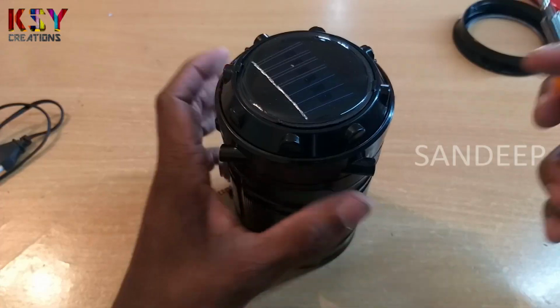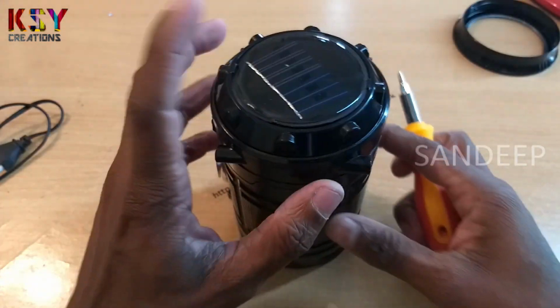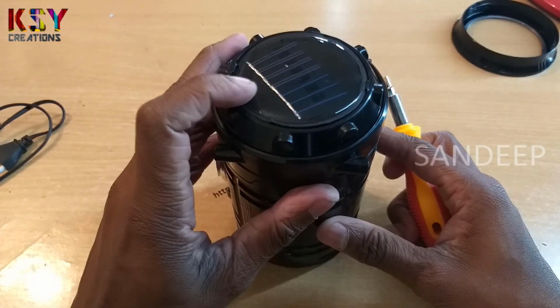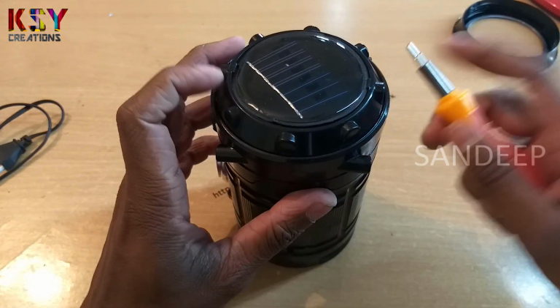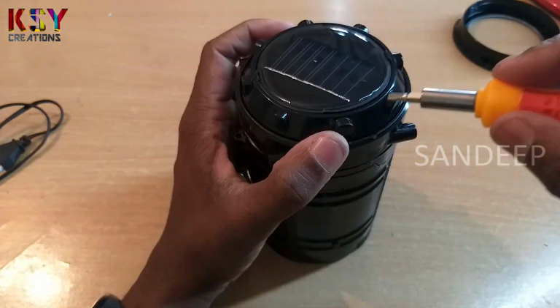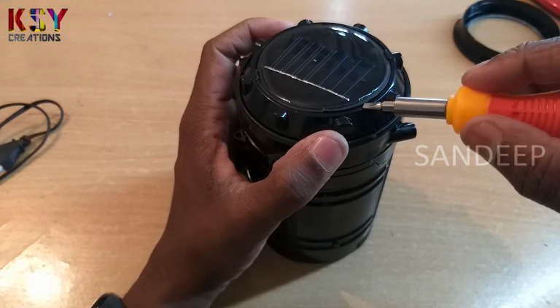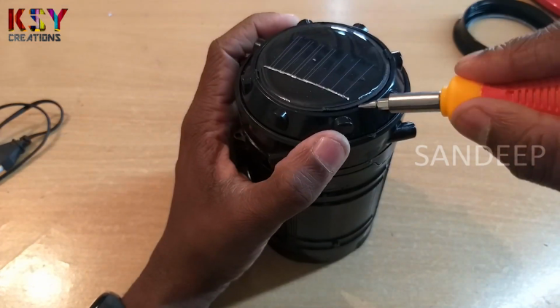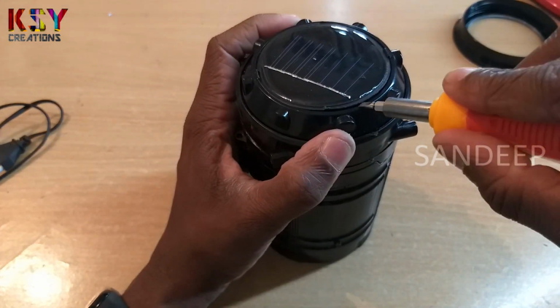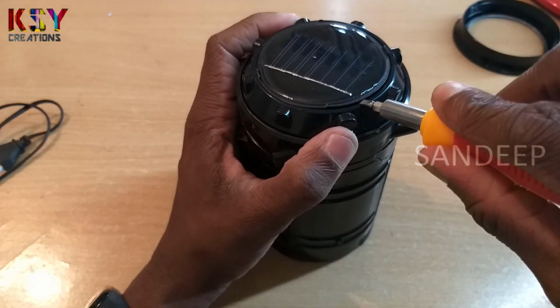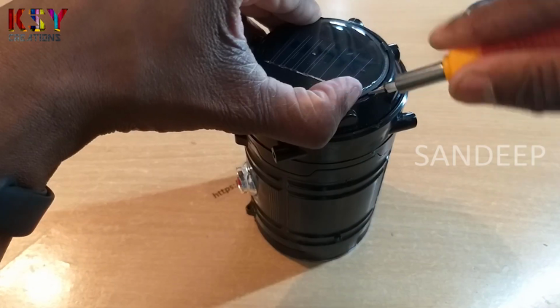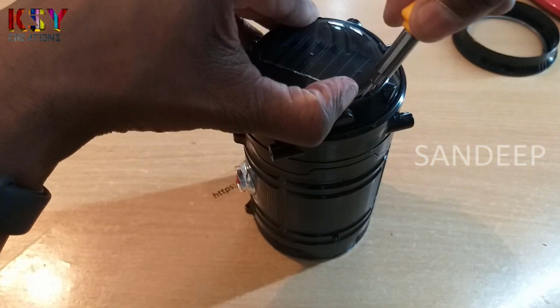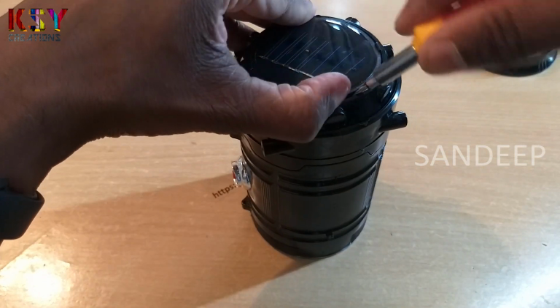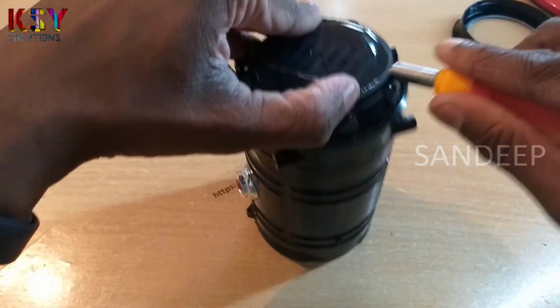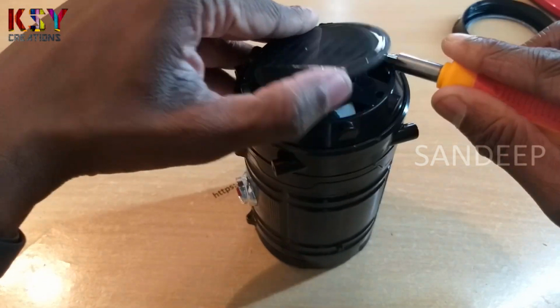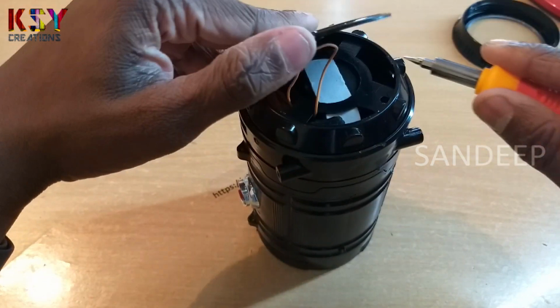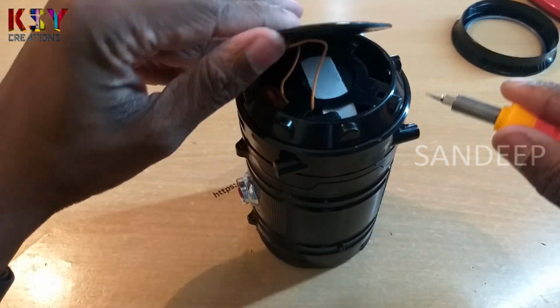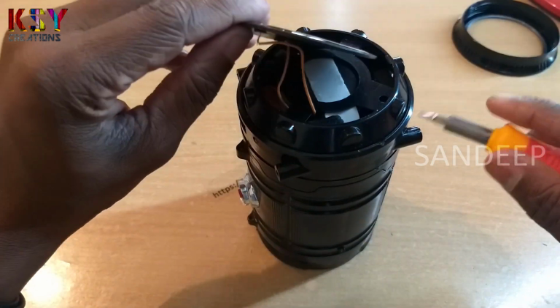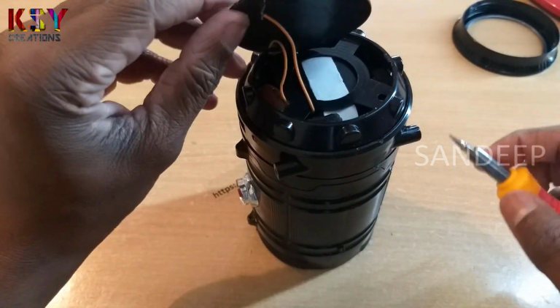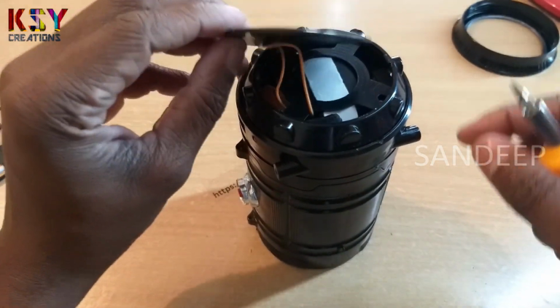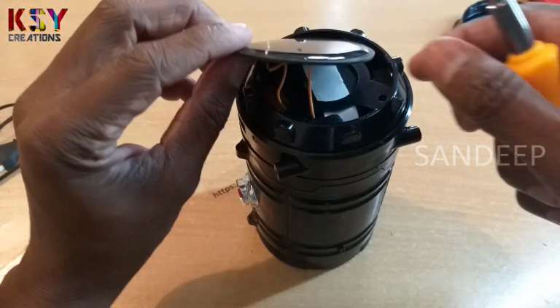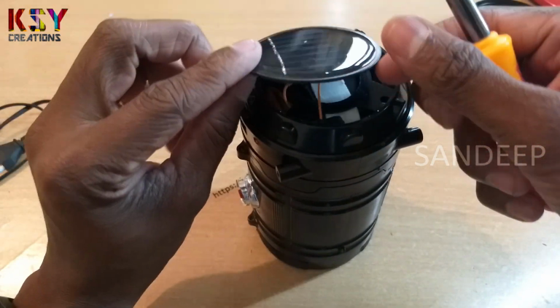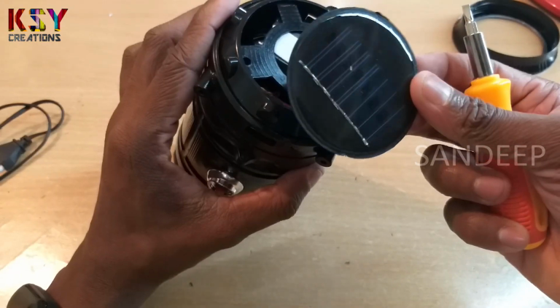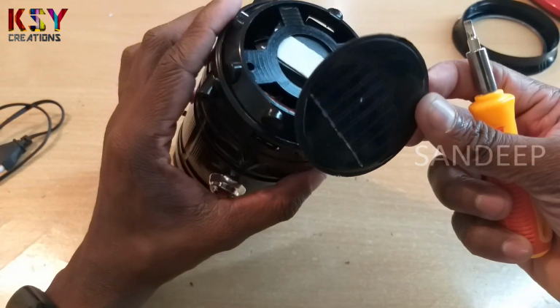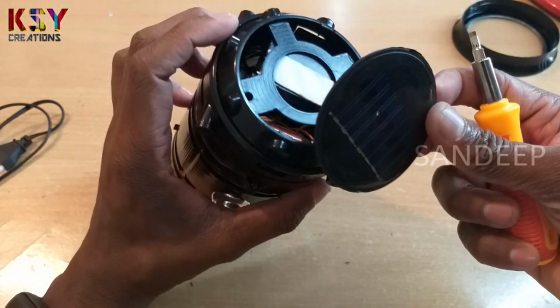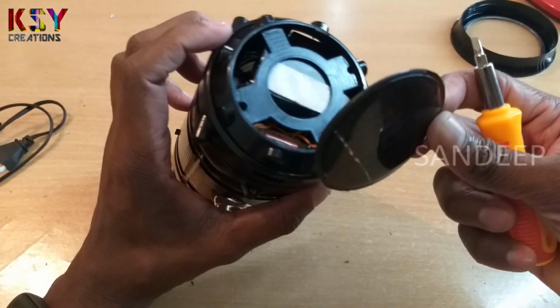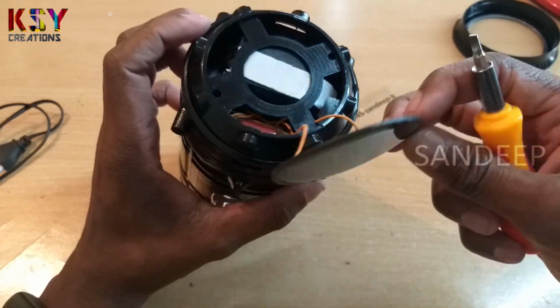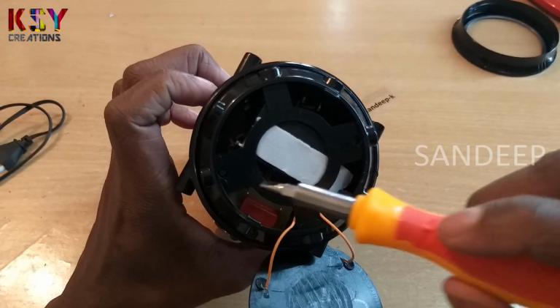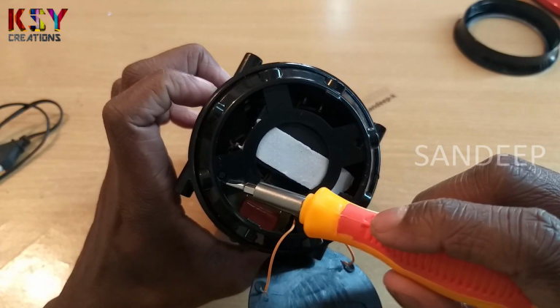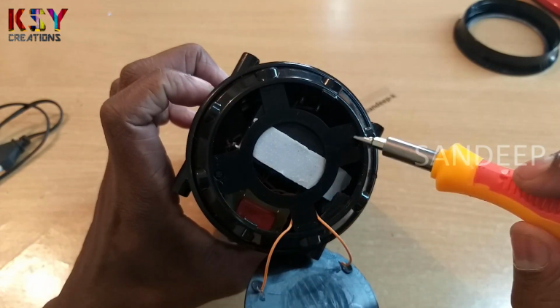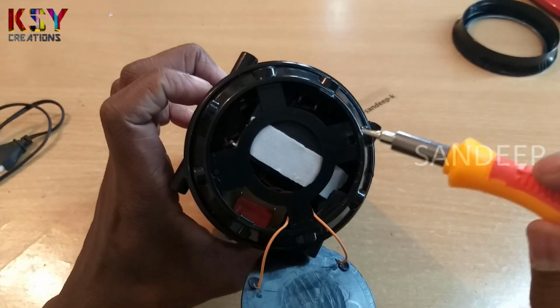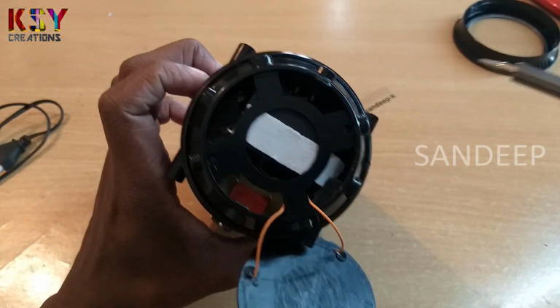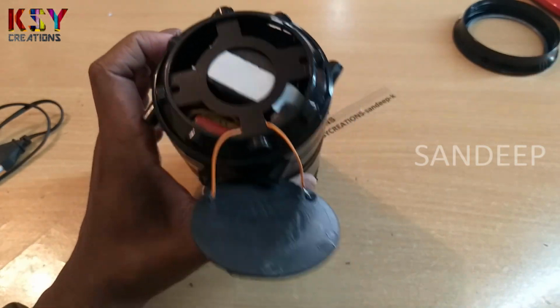Now we'll open this part. Here we got the solar panel. Here there are 2 screws, I'll open this.